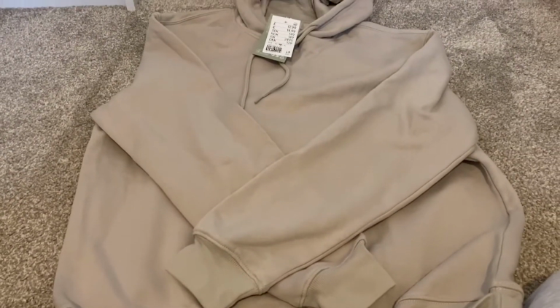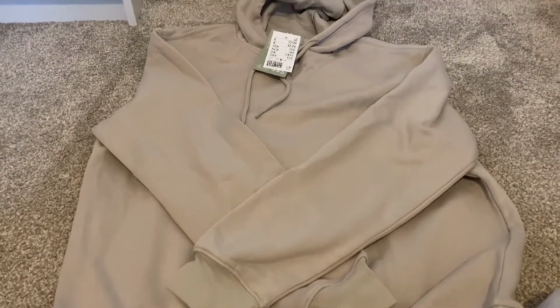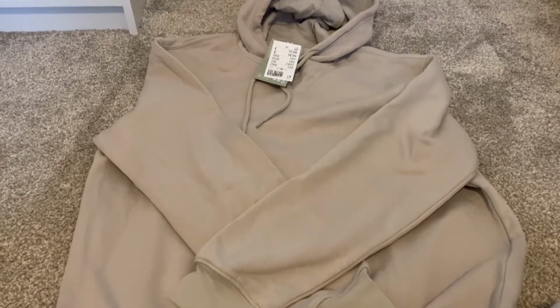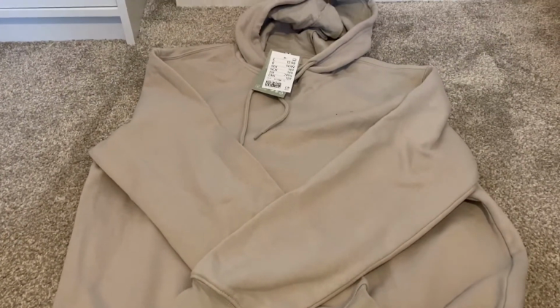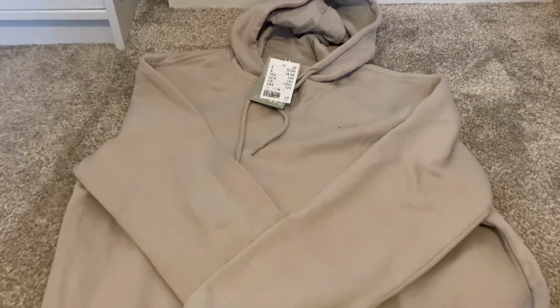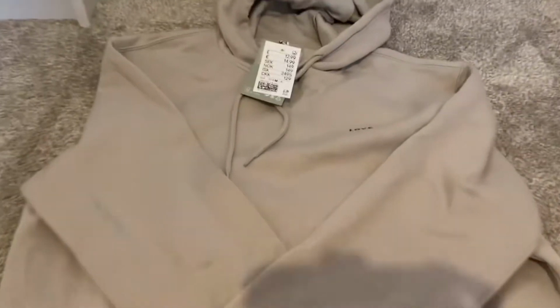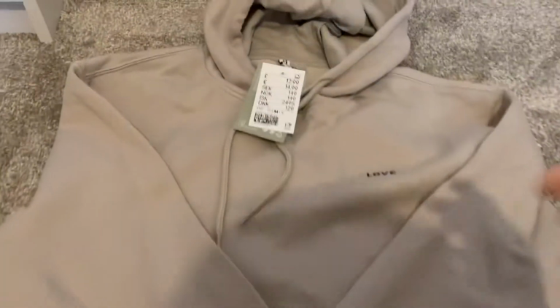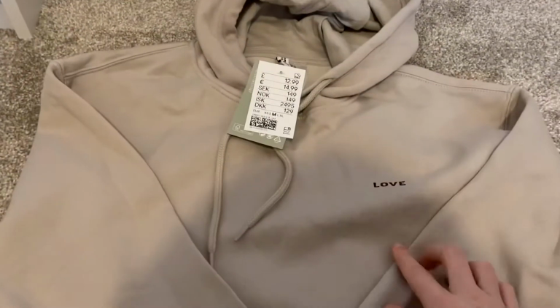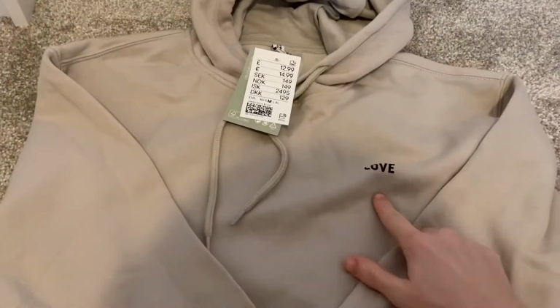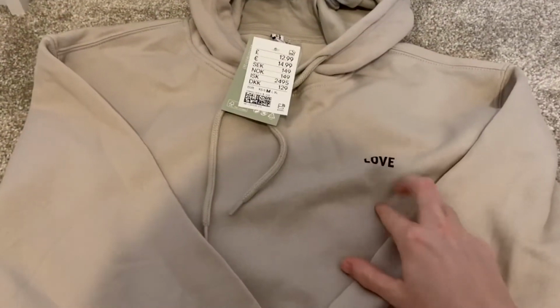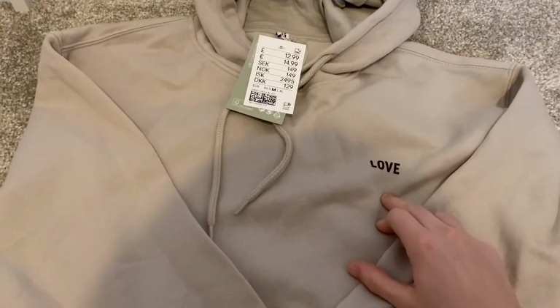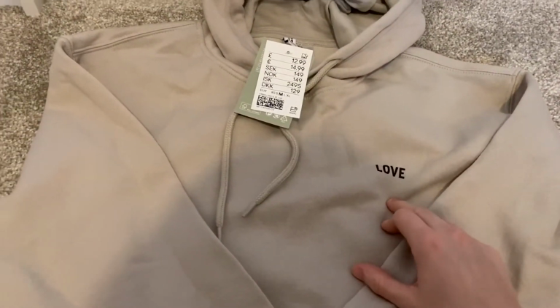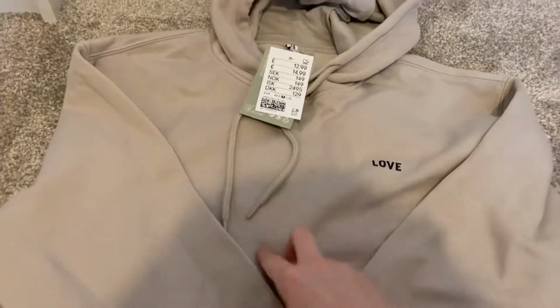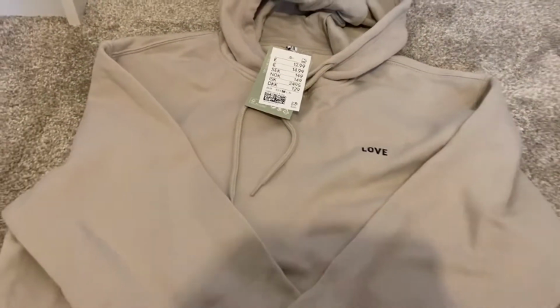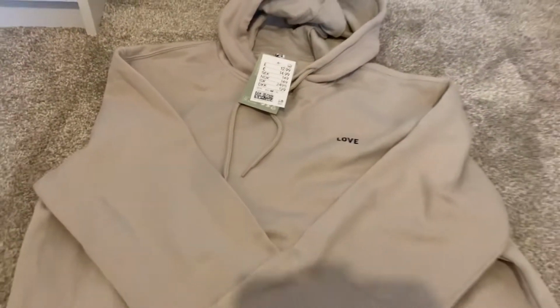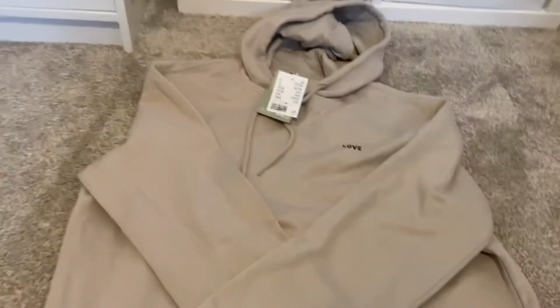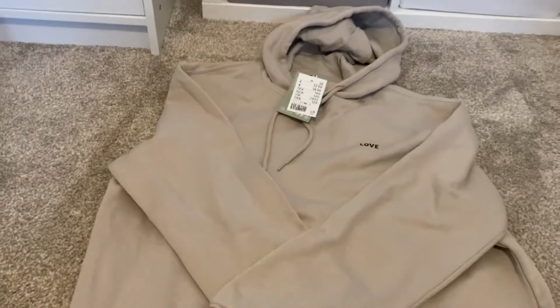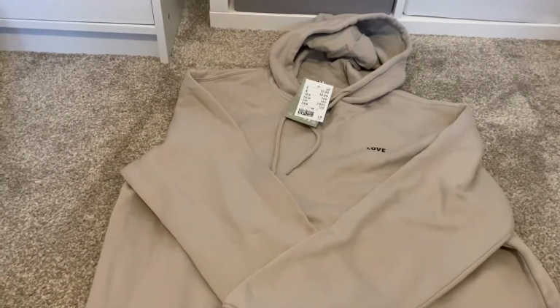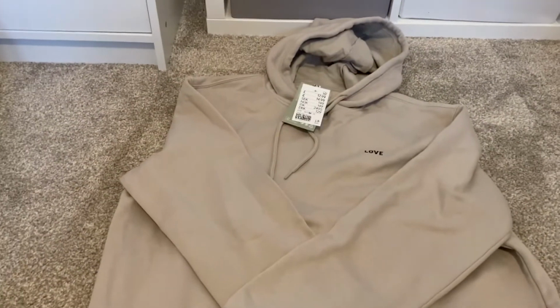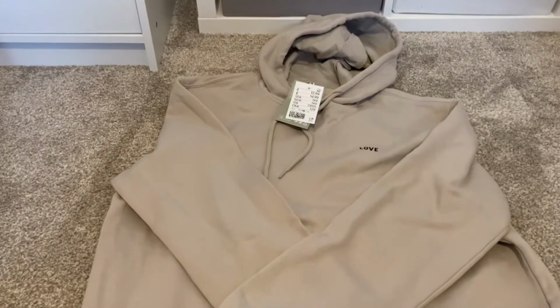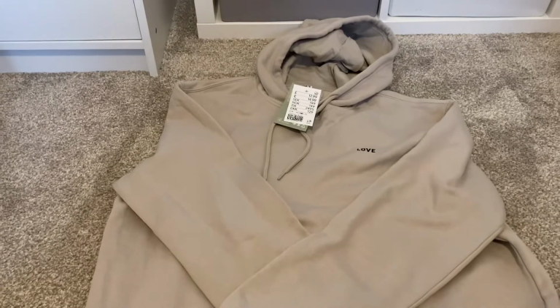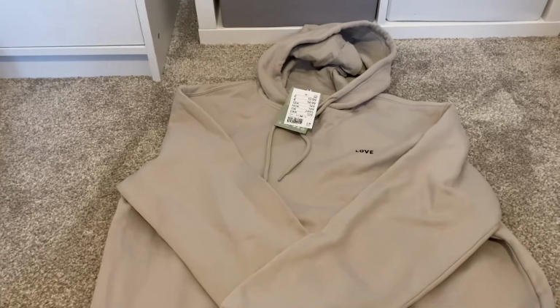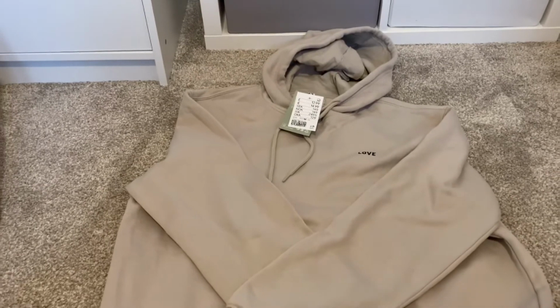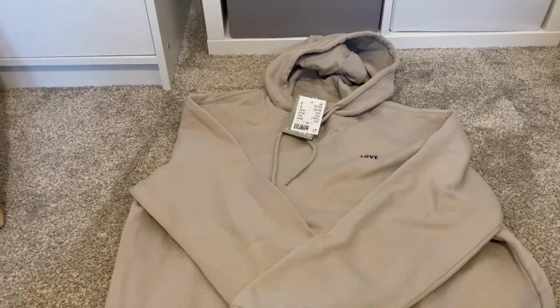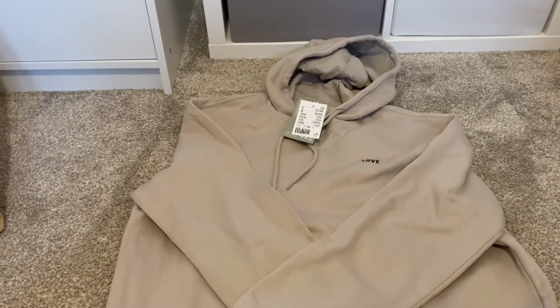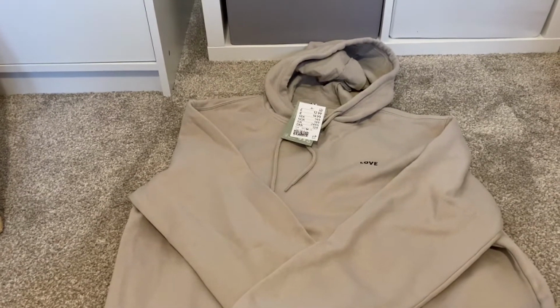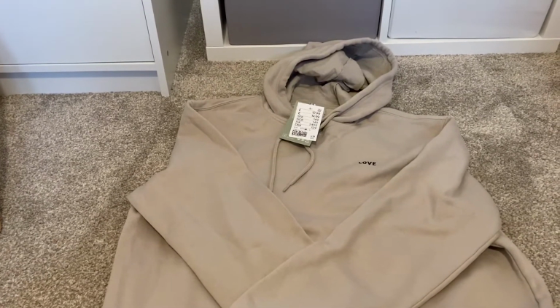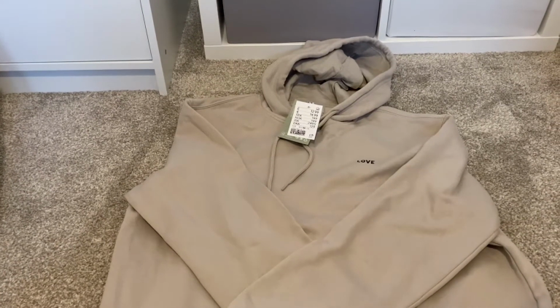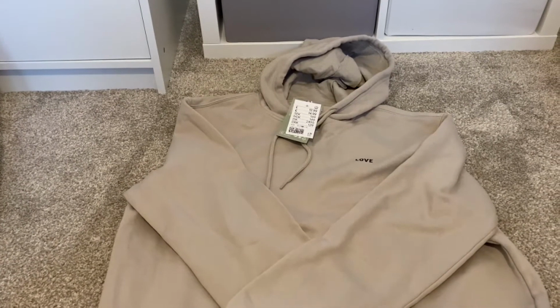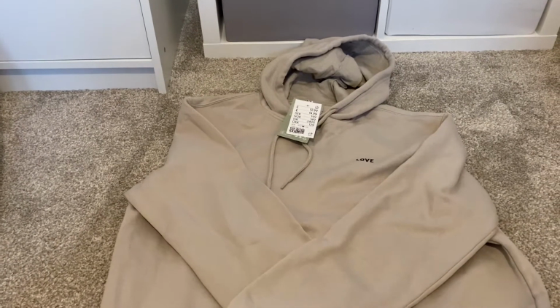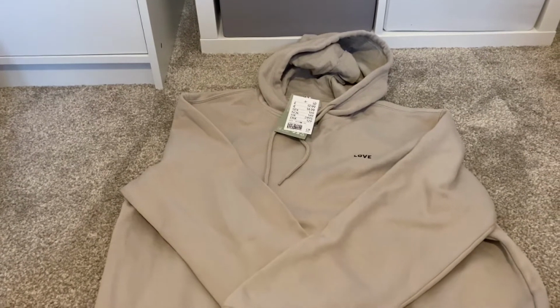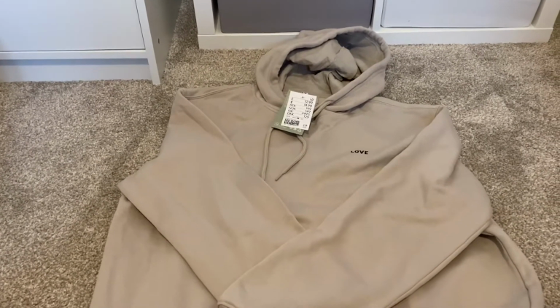Then in pretty much the same beige color I got the hoodie version. This one just says 'Love' at the top, but that didn't really bother me too much. I sized up two sizes again and this one was £12.99.